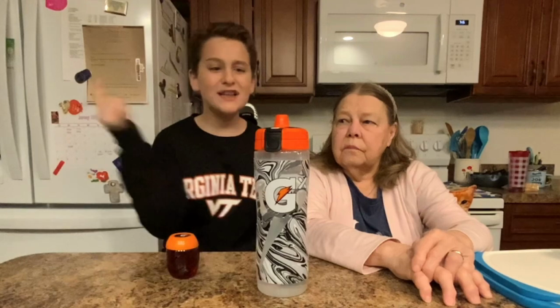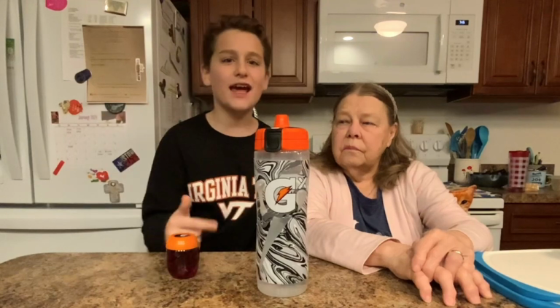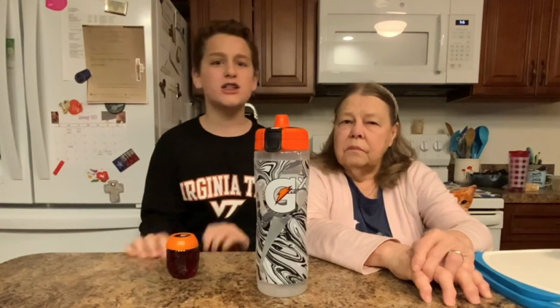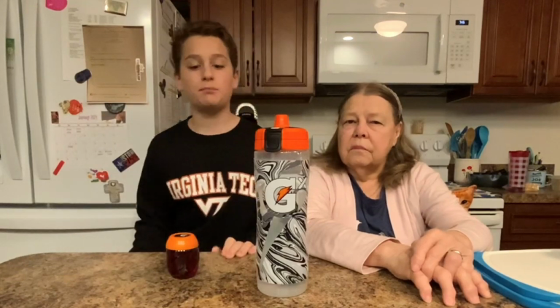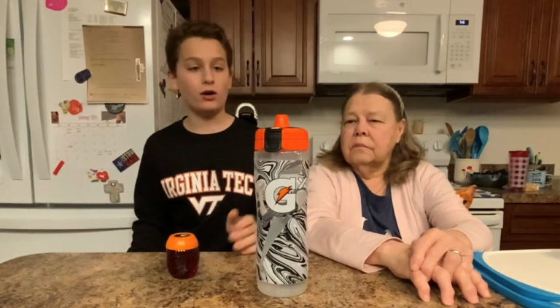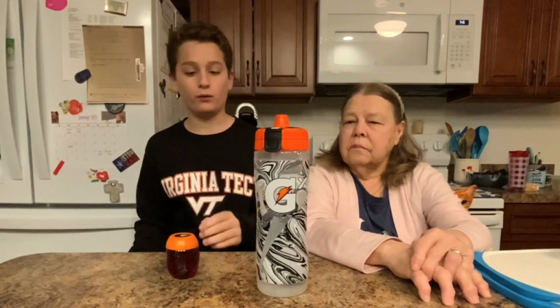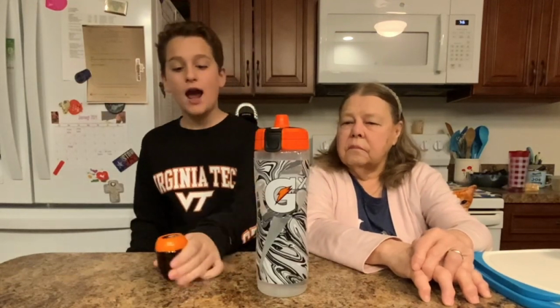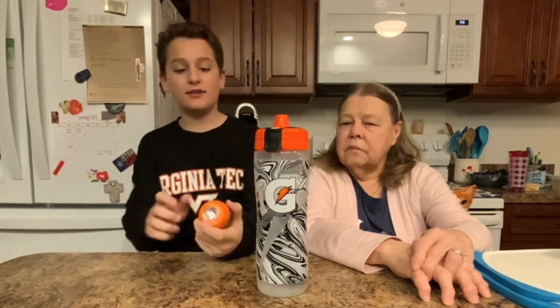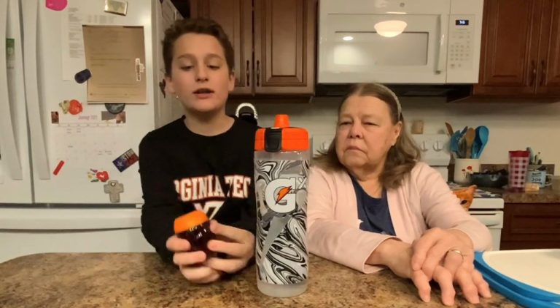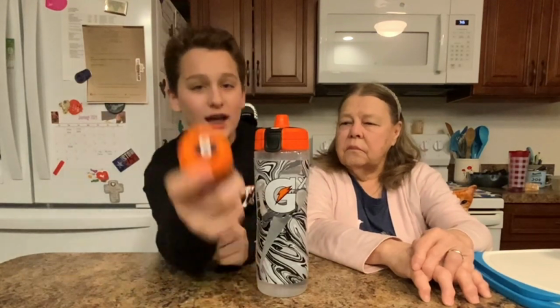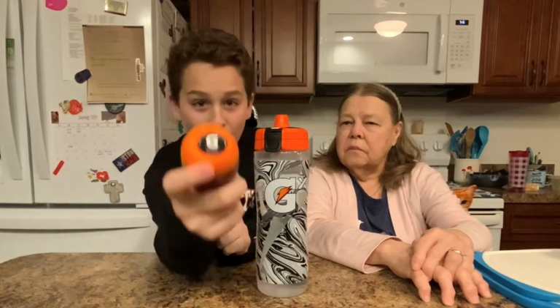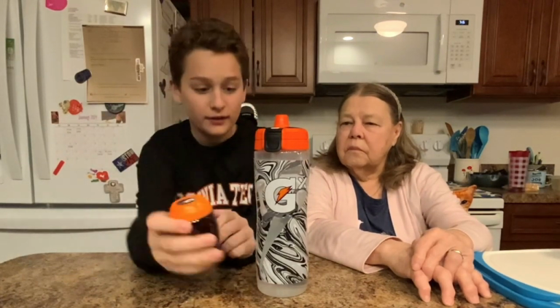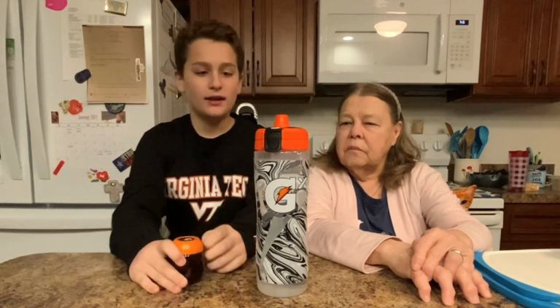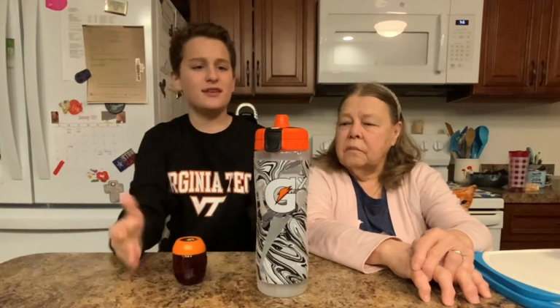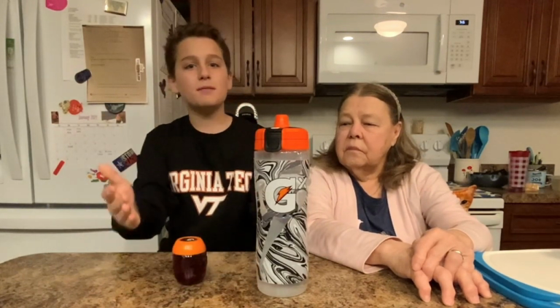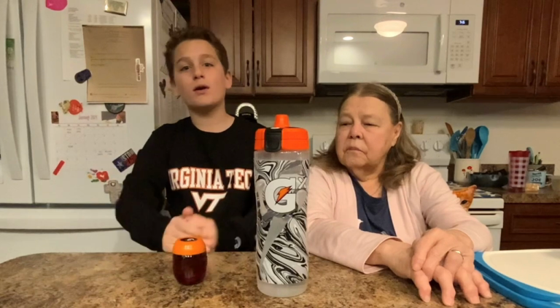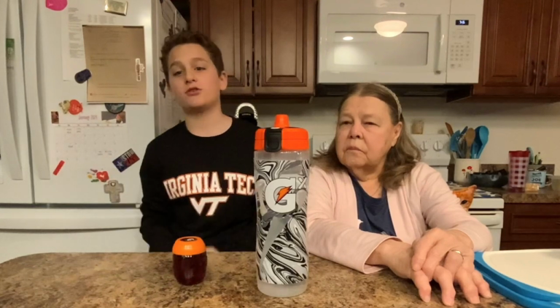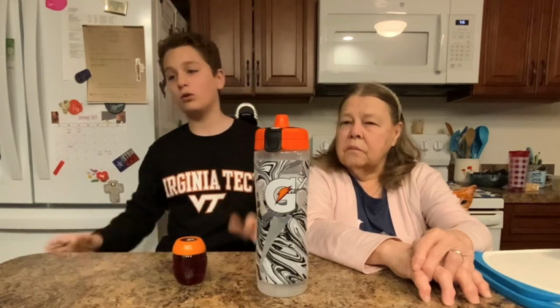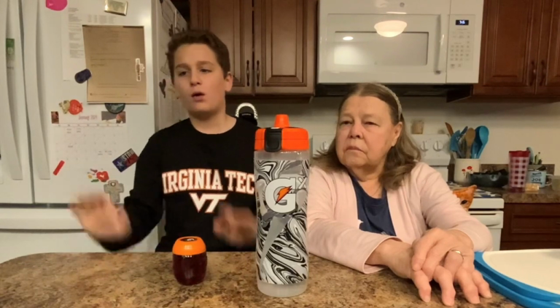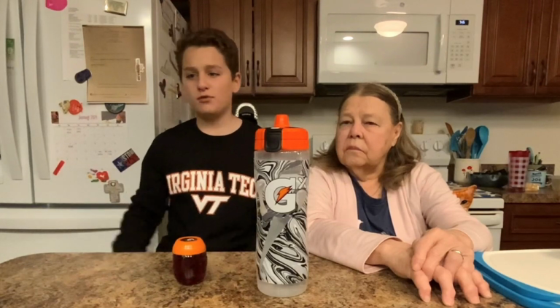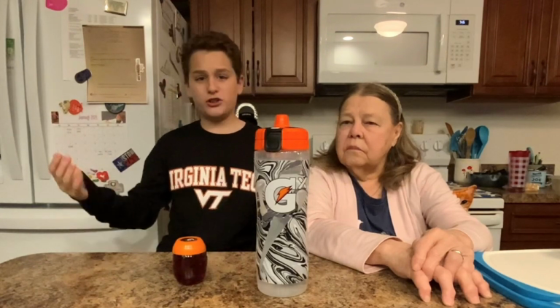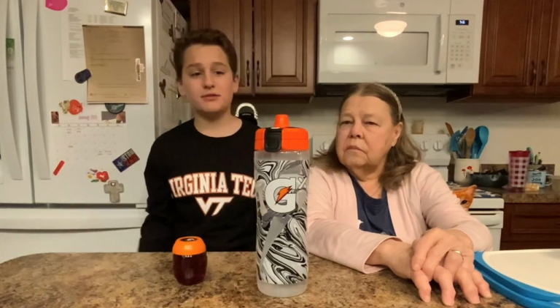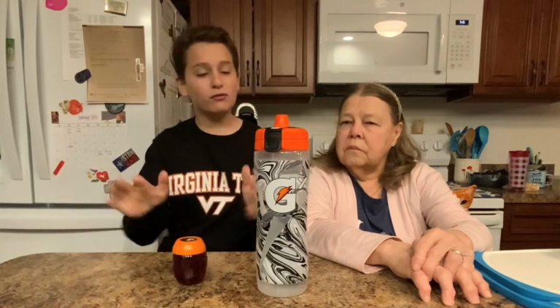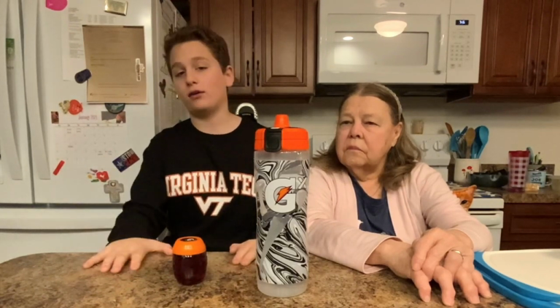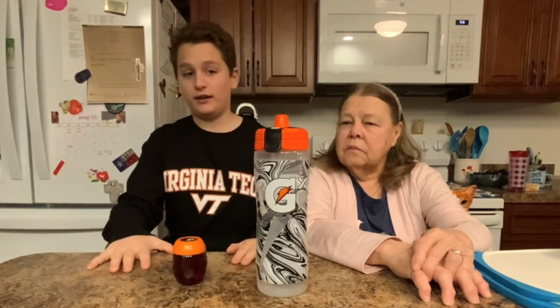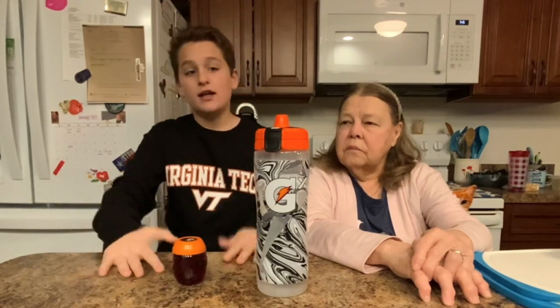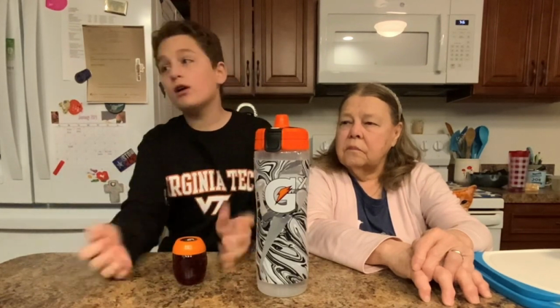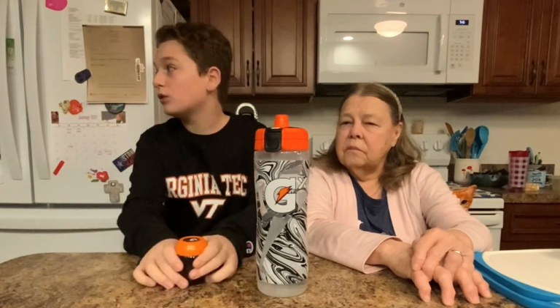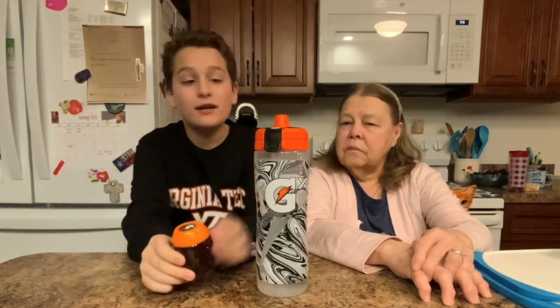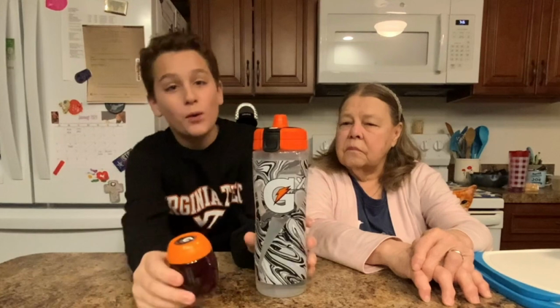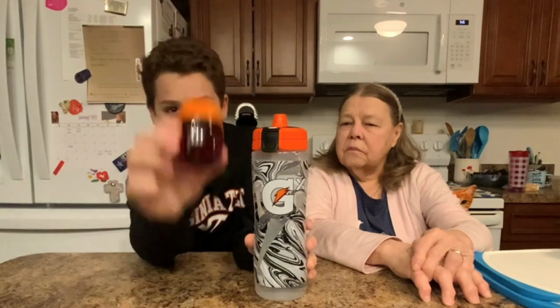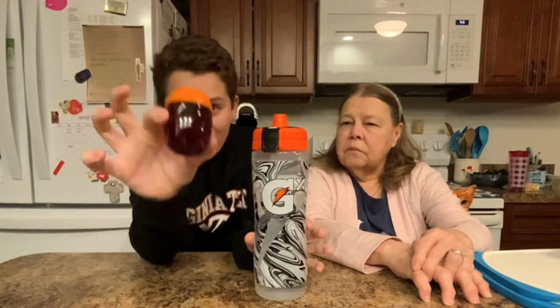This is a Gatorade GX water bottle and this is a Gatorade GX pod. These have been blowing up at schools and gyms everywhere lately, and we're going to try it with the pod.